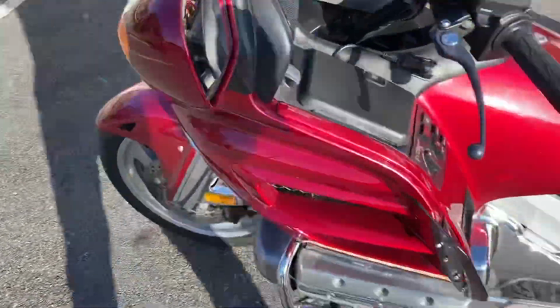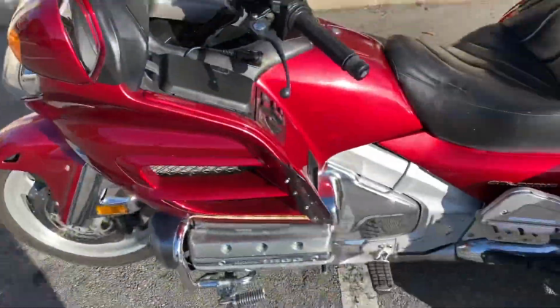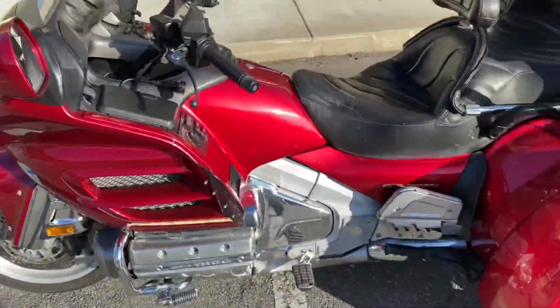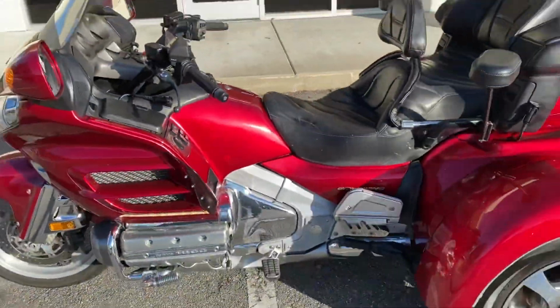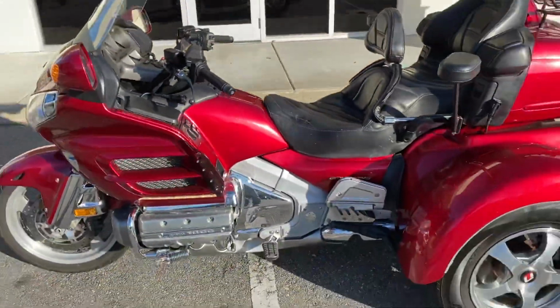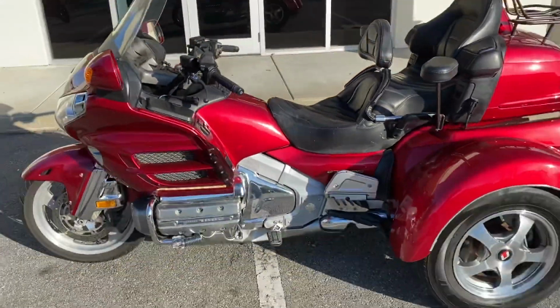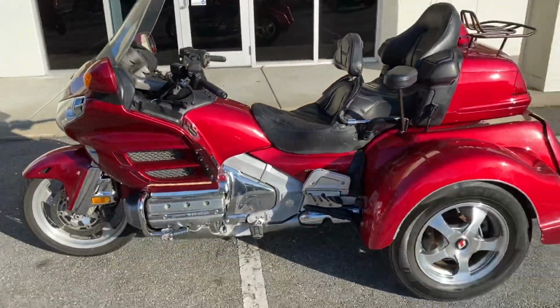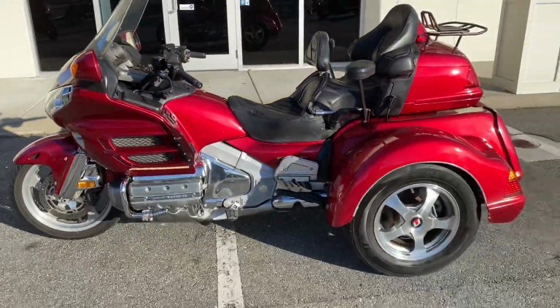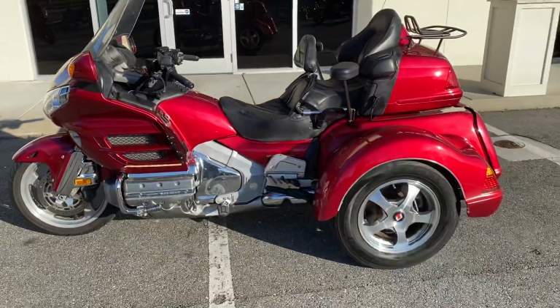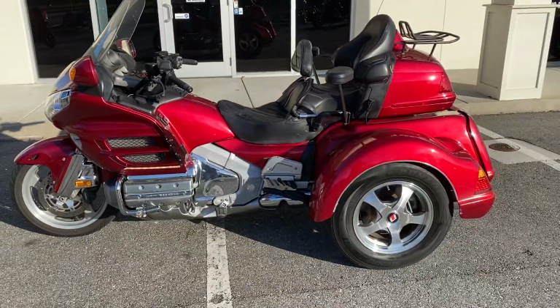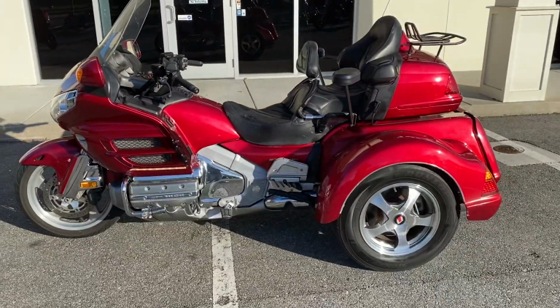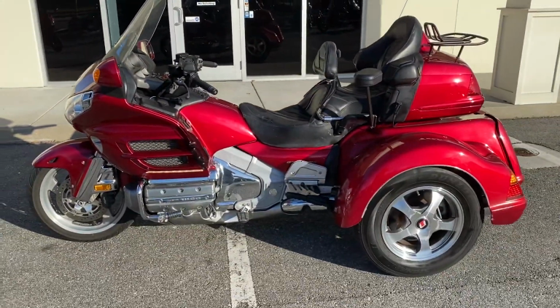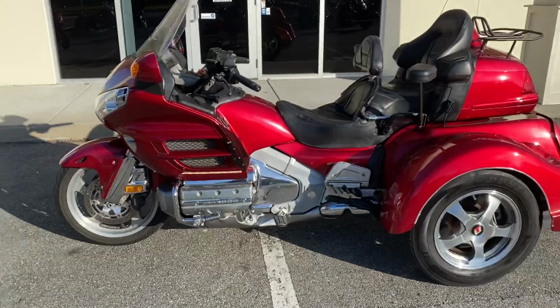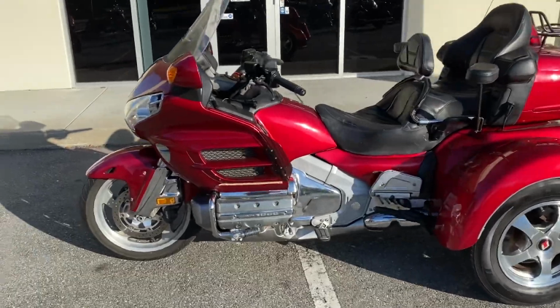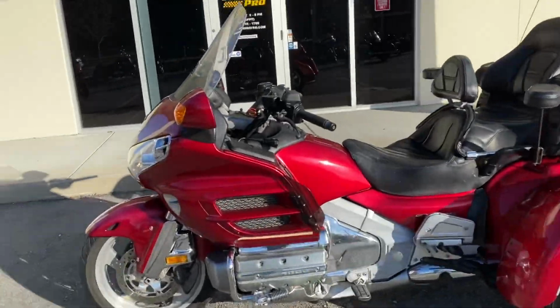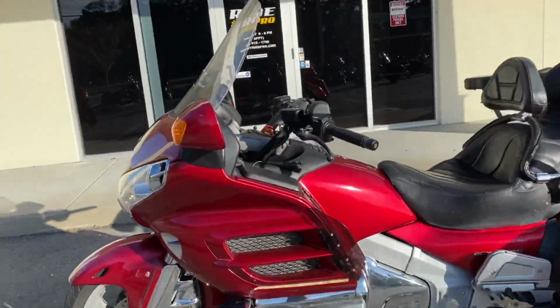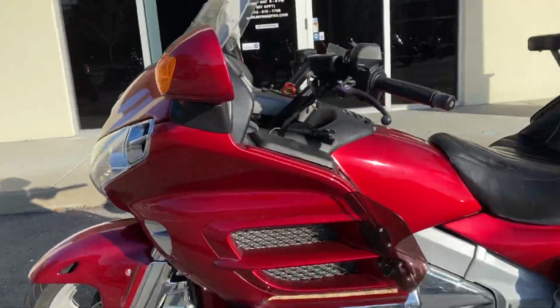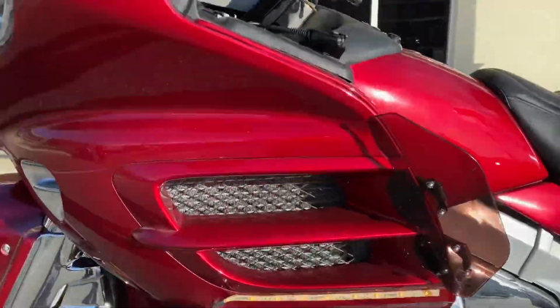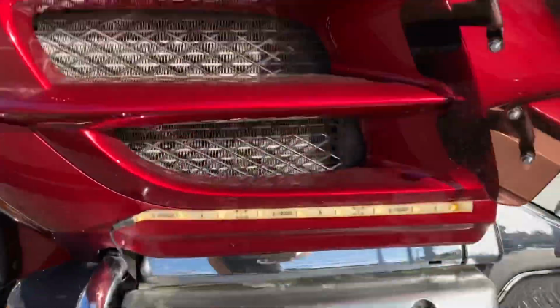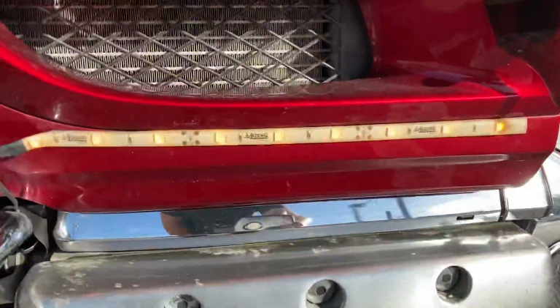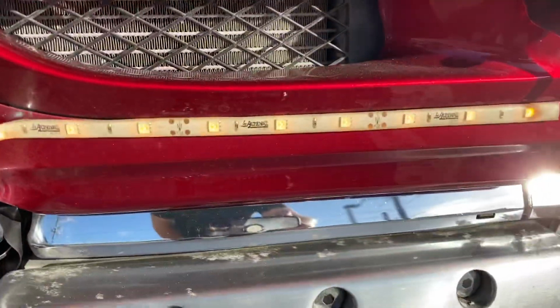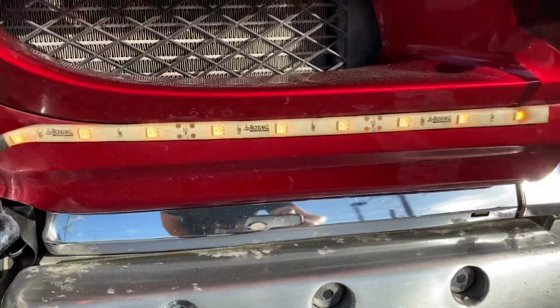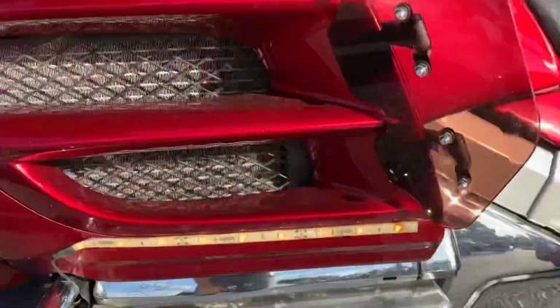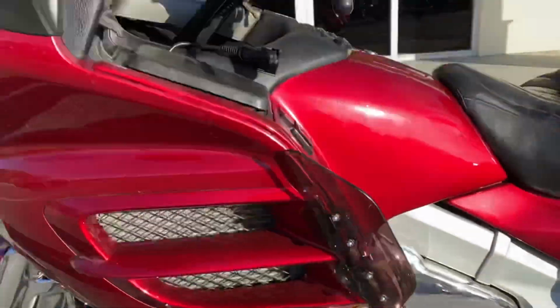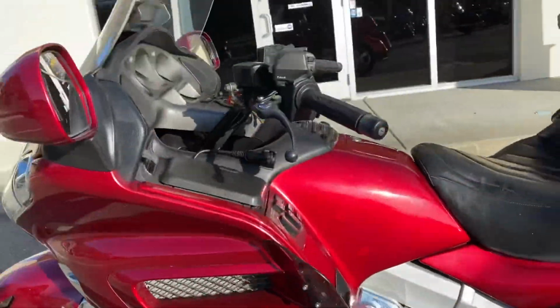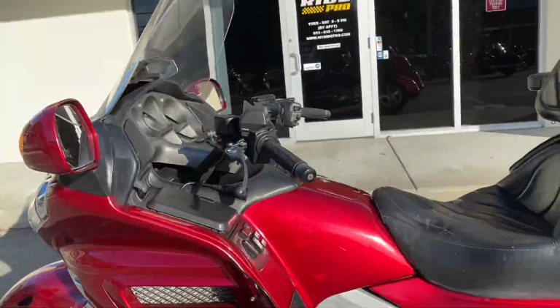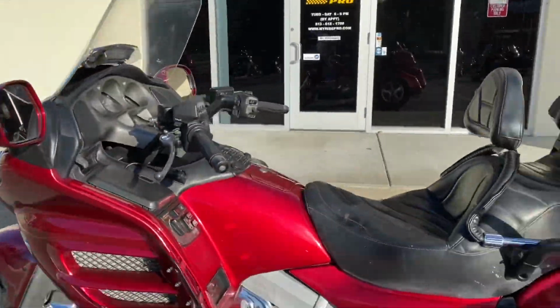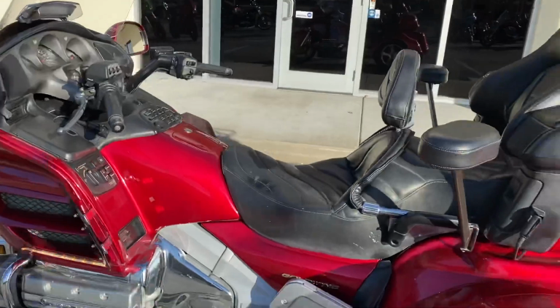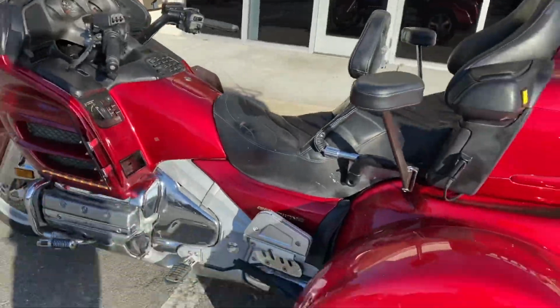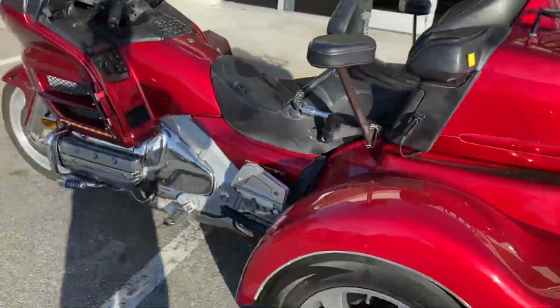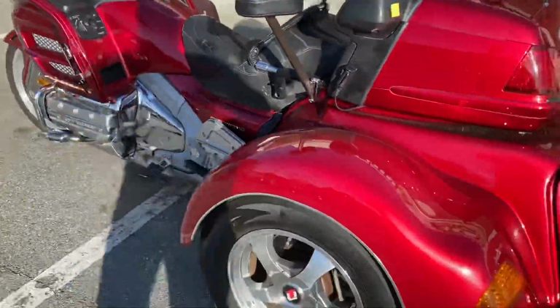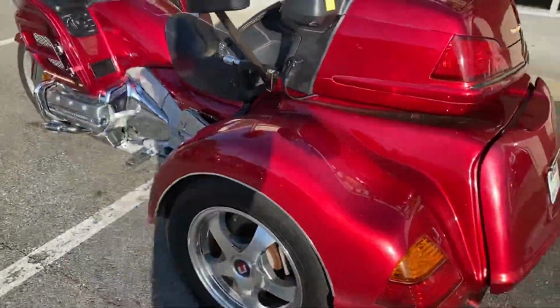It needs nothing — like I said, you can get on this thing and go right now. The lights and the LEDs are on; it's just very sunny out here so it's hard to see them.